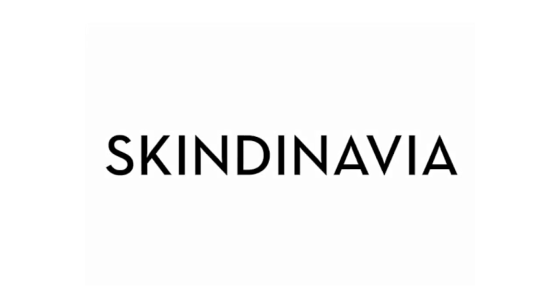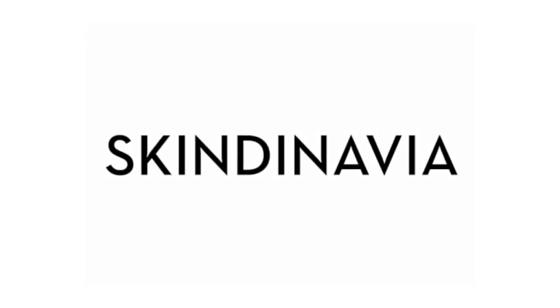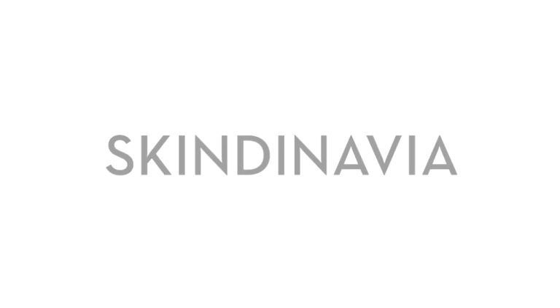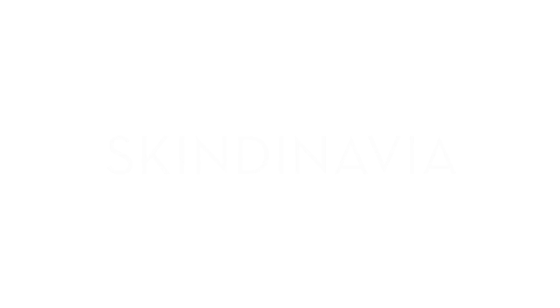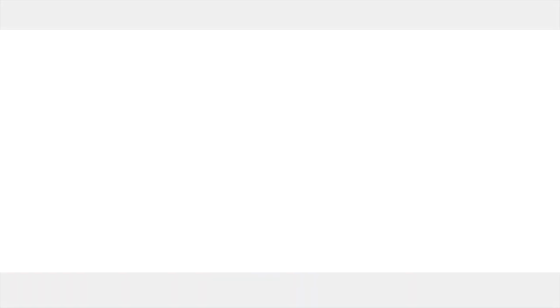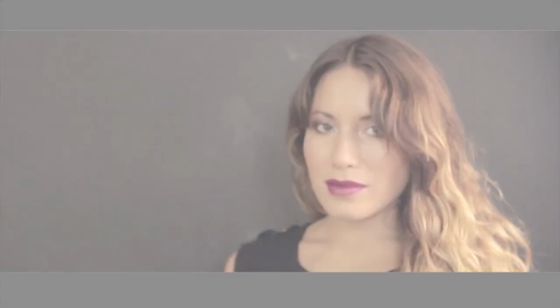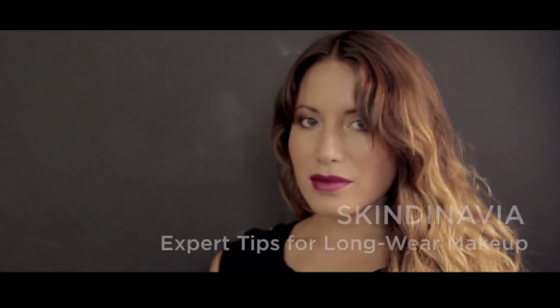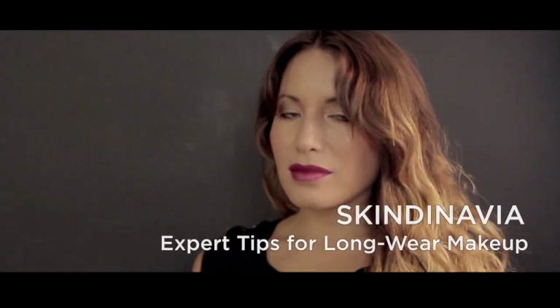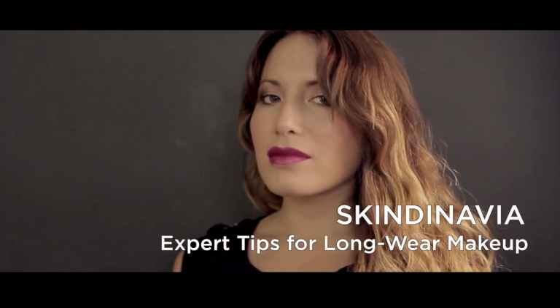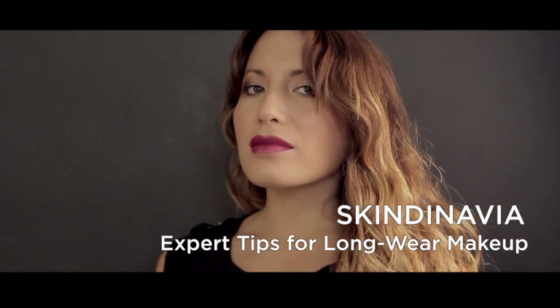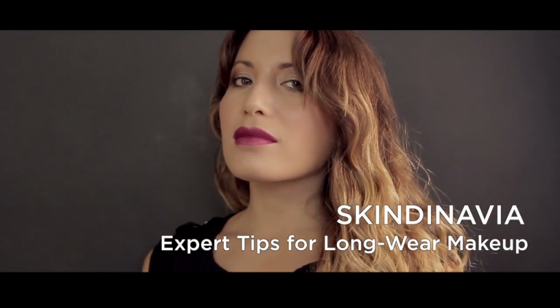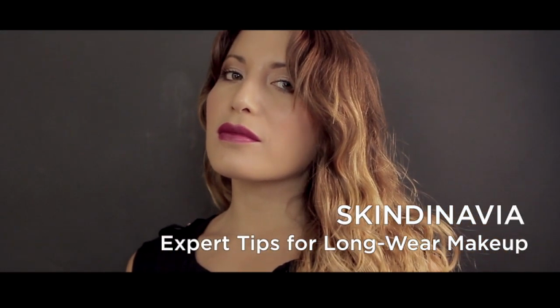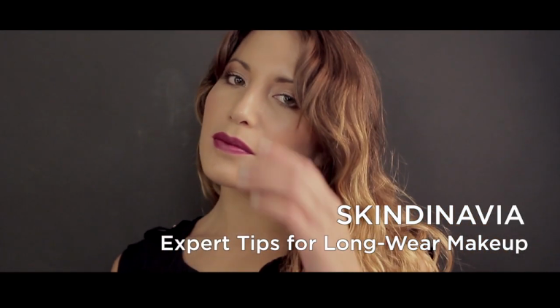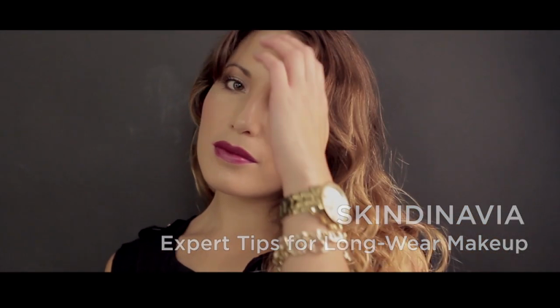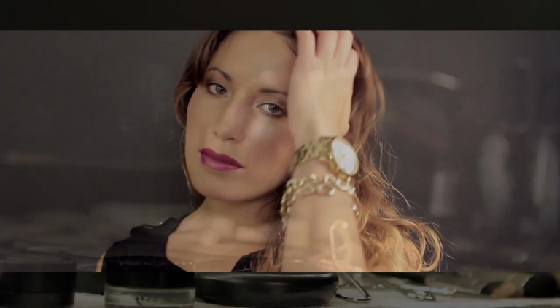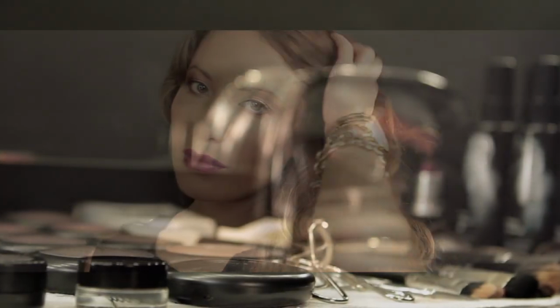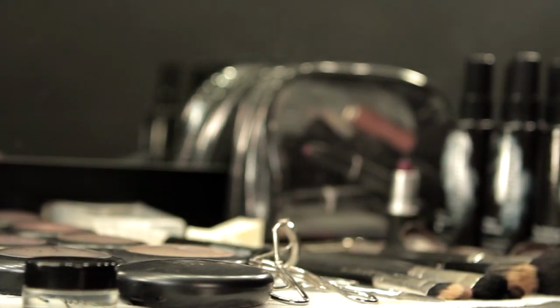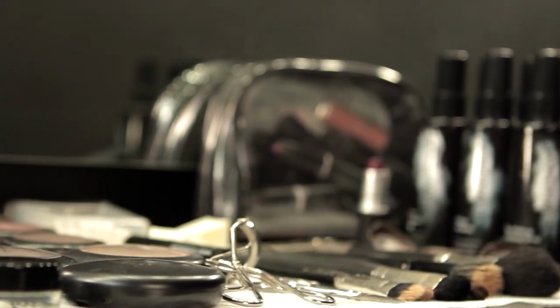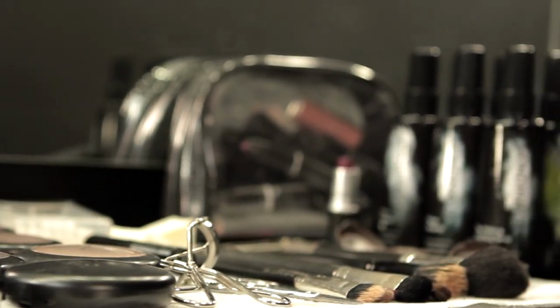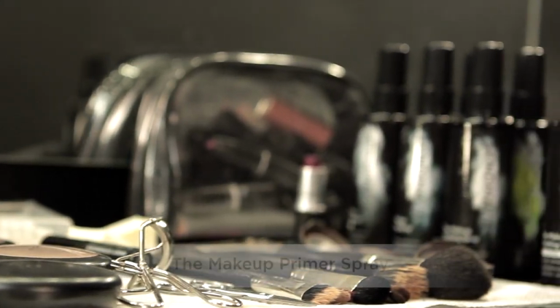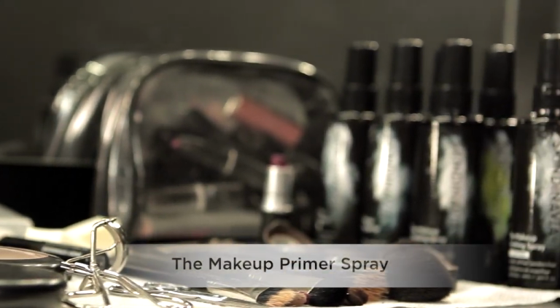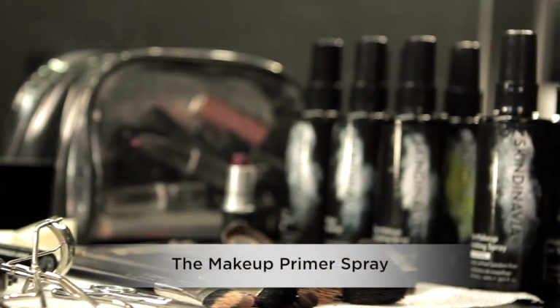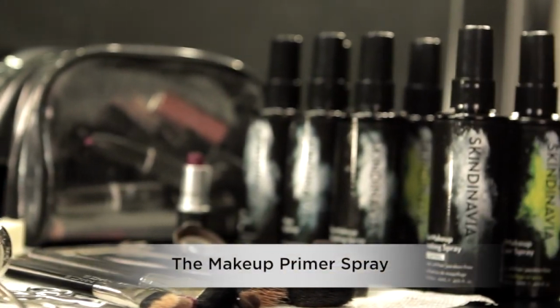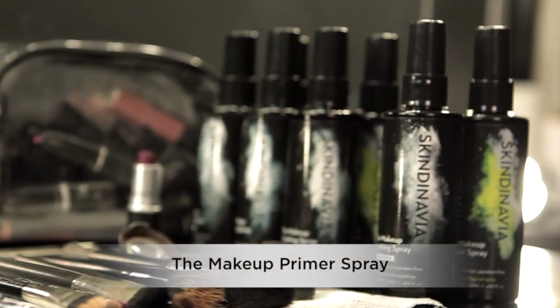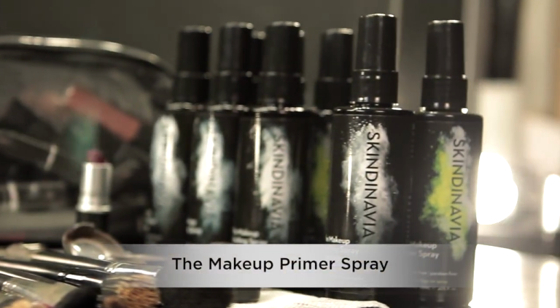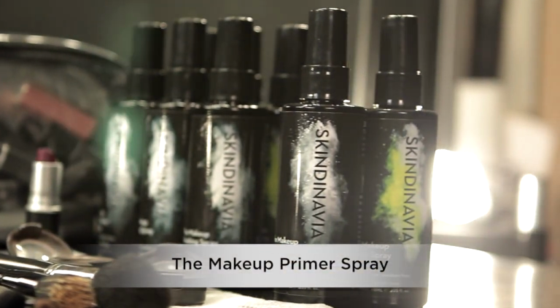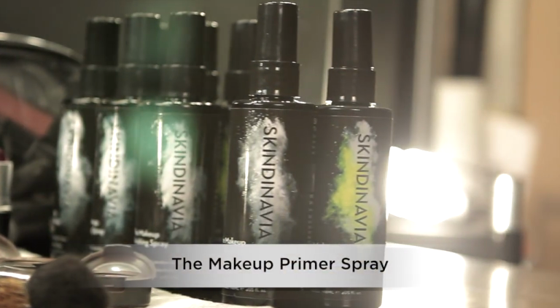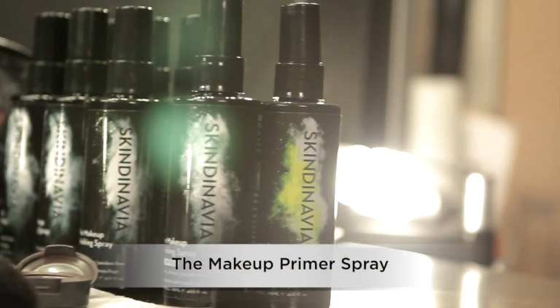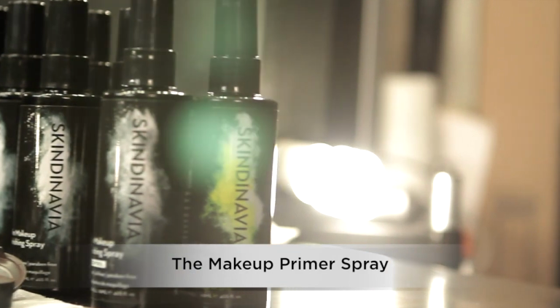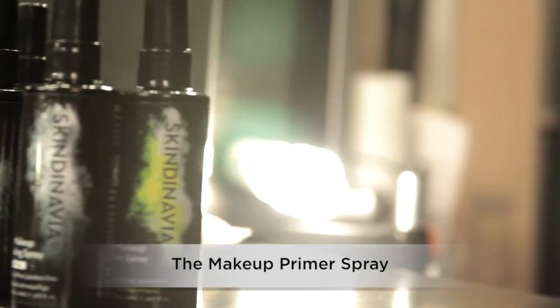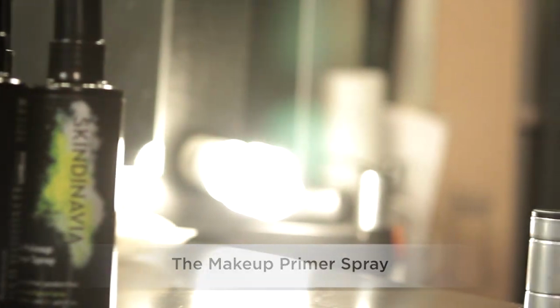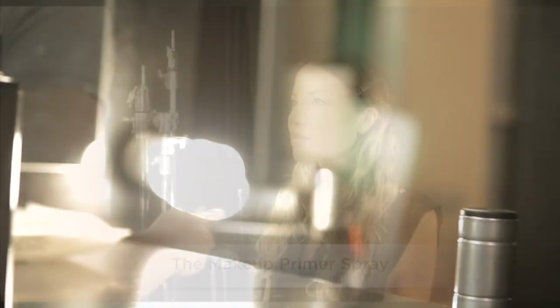We are primed for a beauty revolution. Today we're going to show you how to use our Skindinavia Makeup Saving Mists. Our silicone-free makeup primer spray absorbs excess oil to create a smooth lightweight canvas for flawless makeup application.